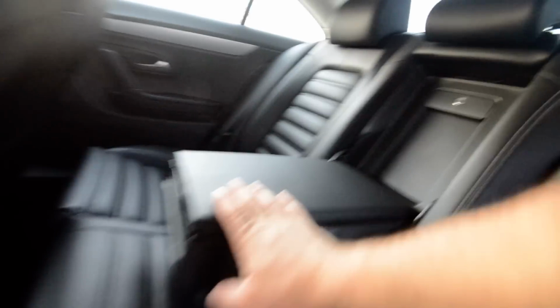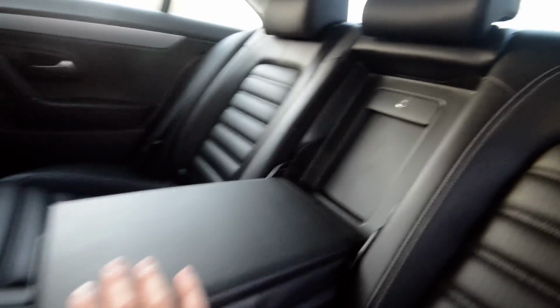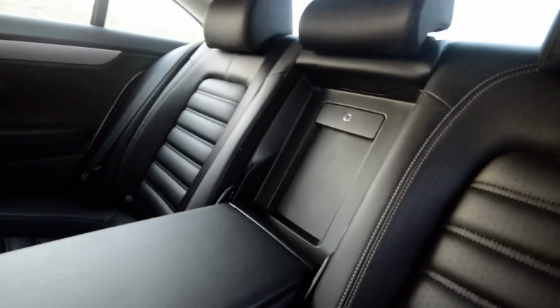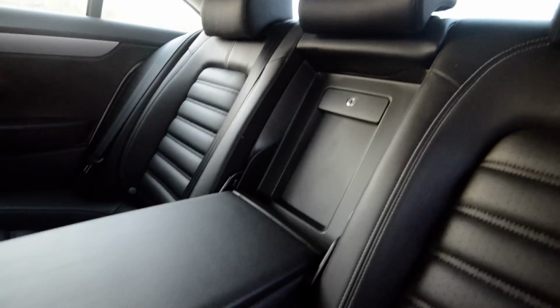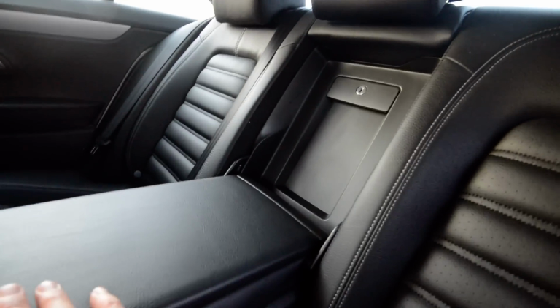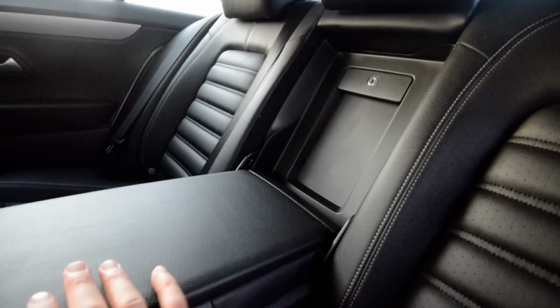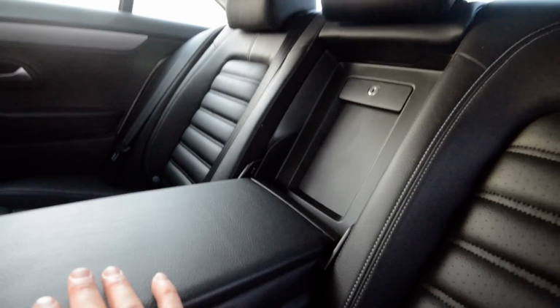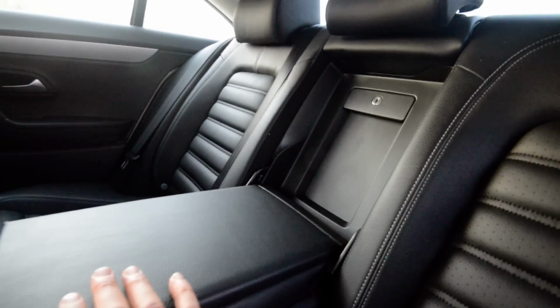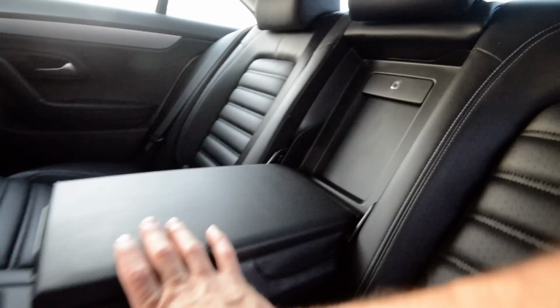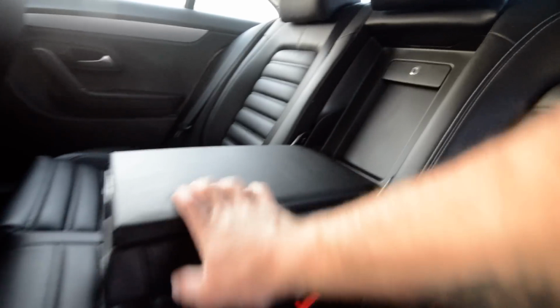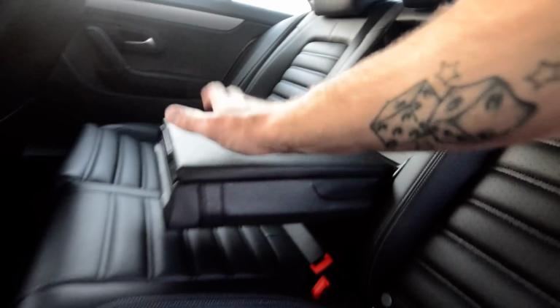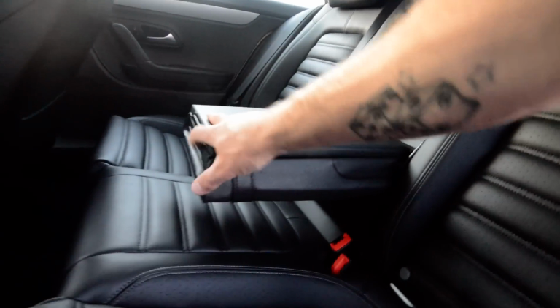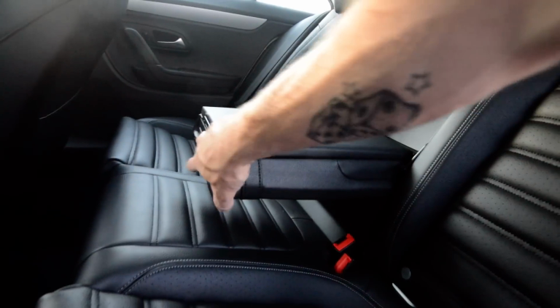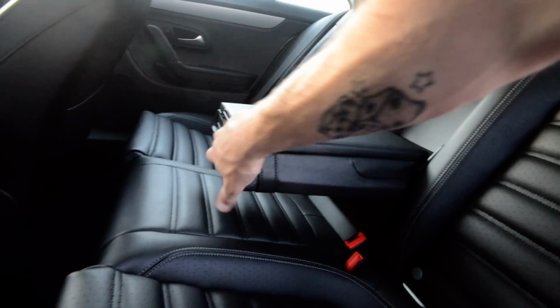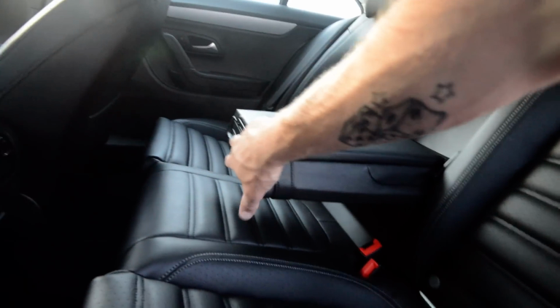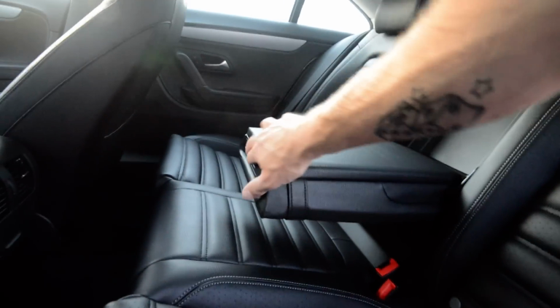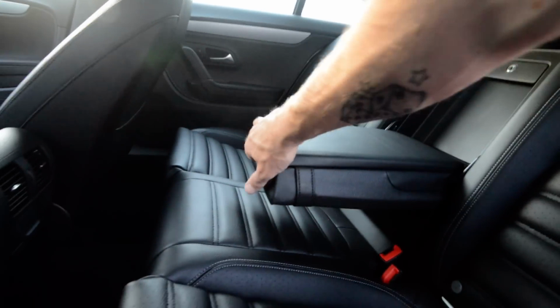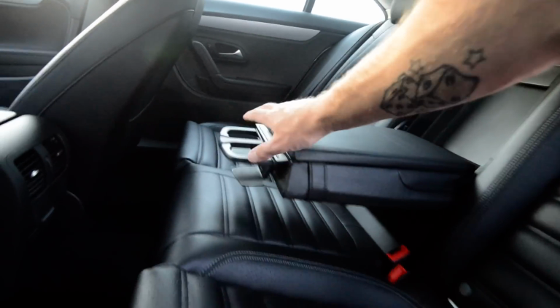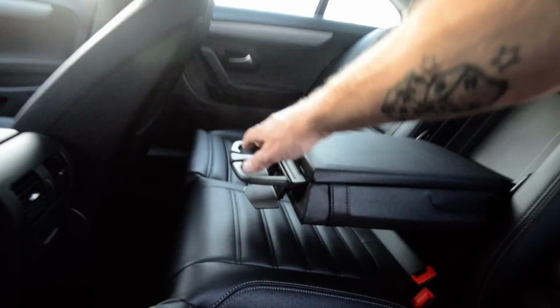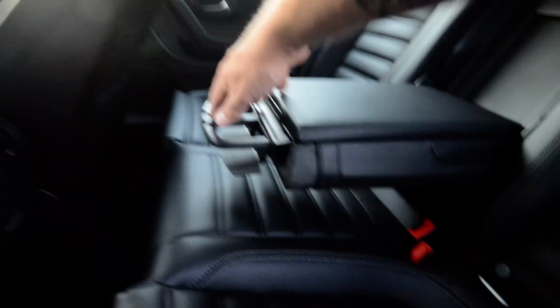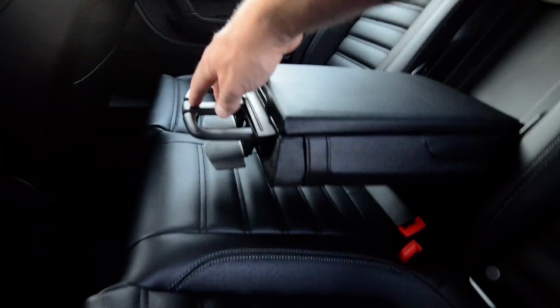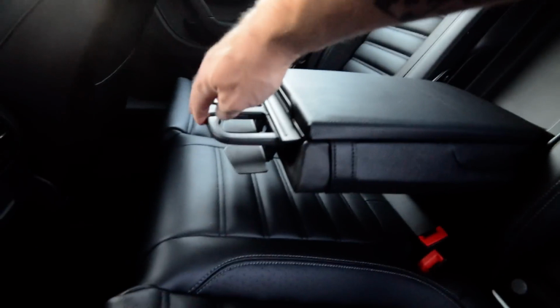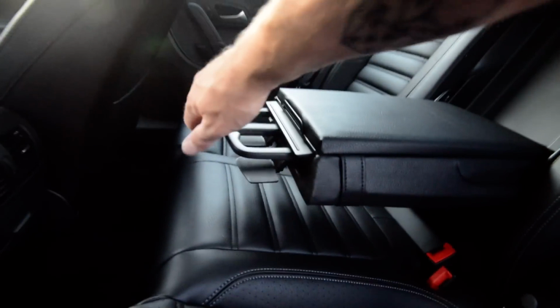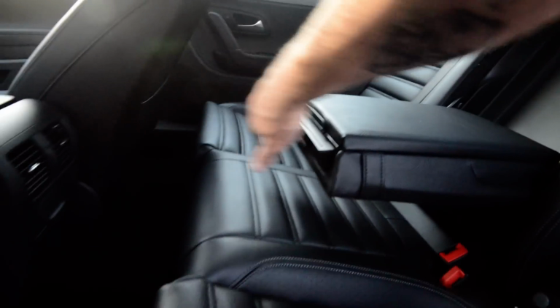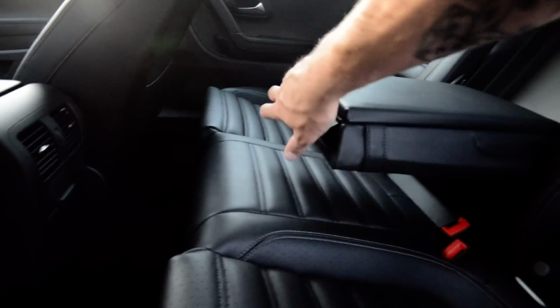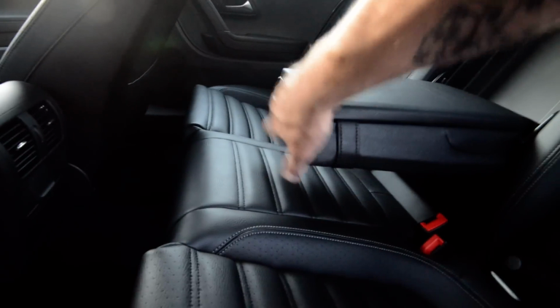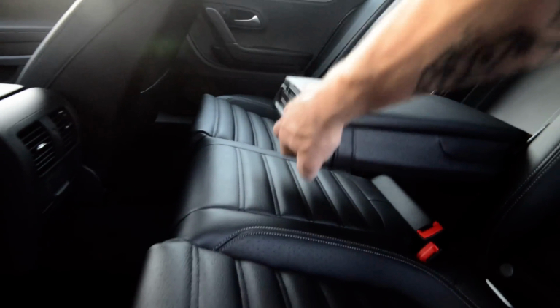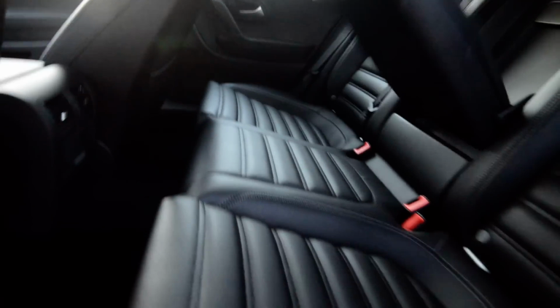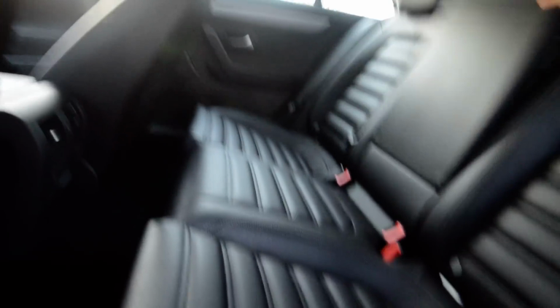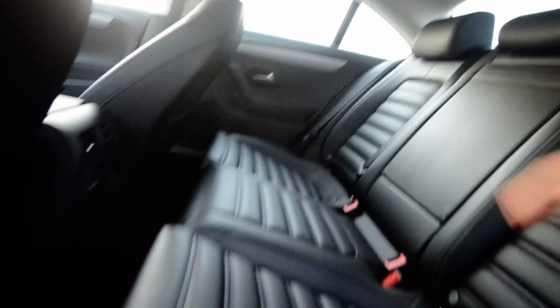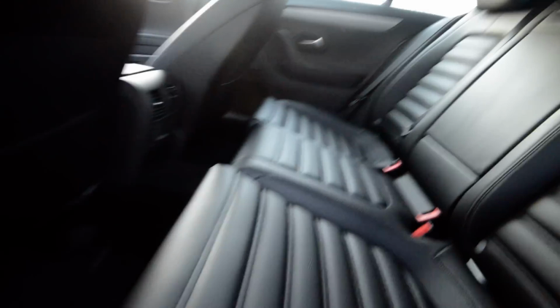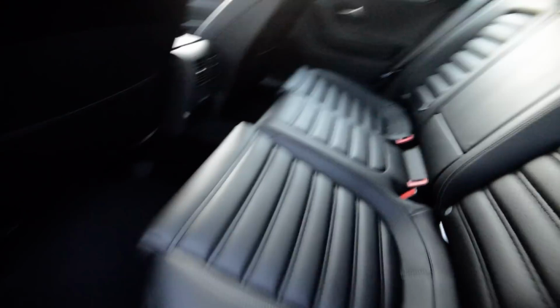You have a pass-through for the rear area, the seat folds 60-40, and you've got storage, cup holders, and a little armrest back there. Pretty sharp.